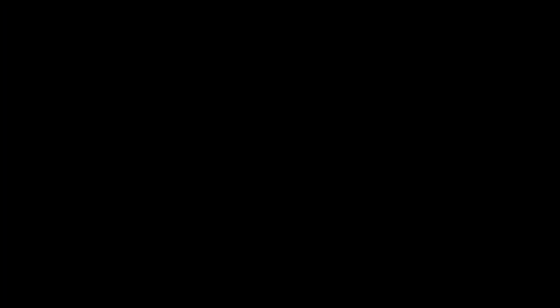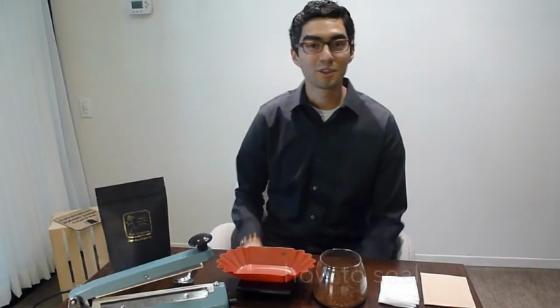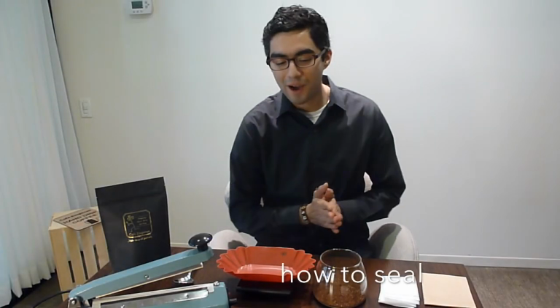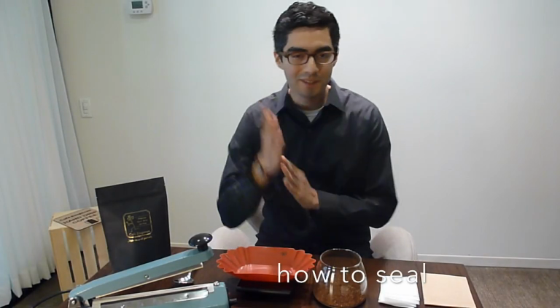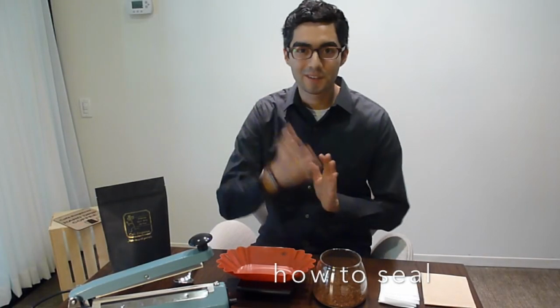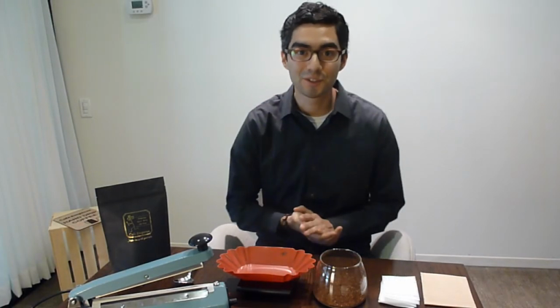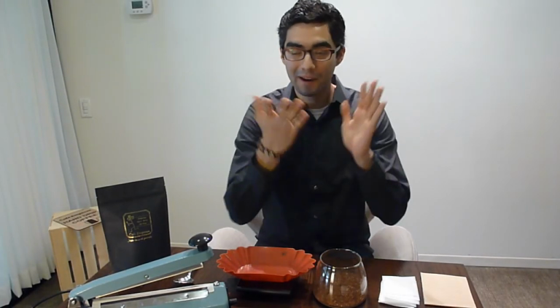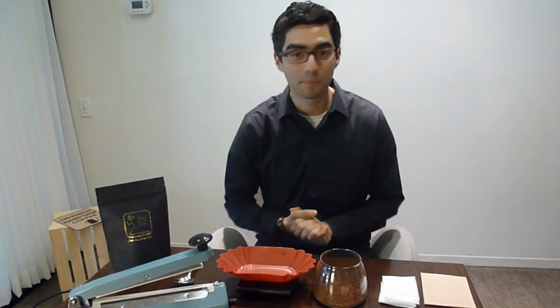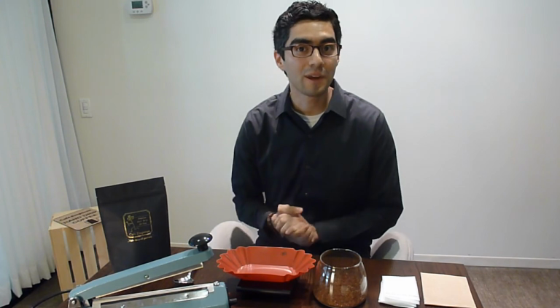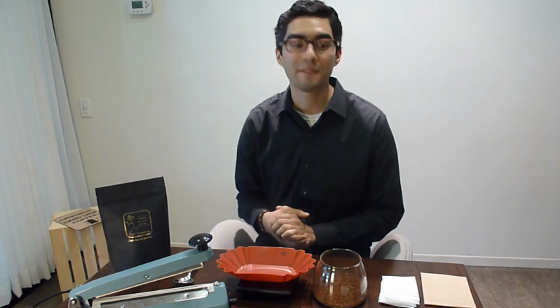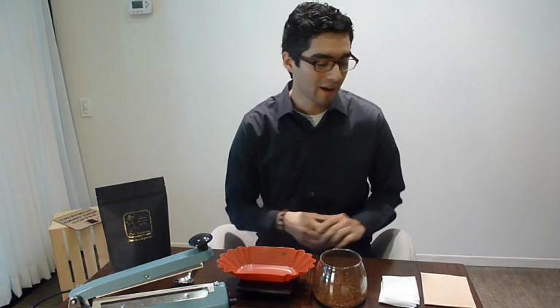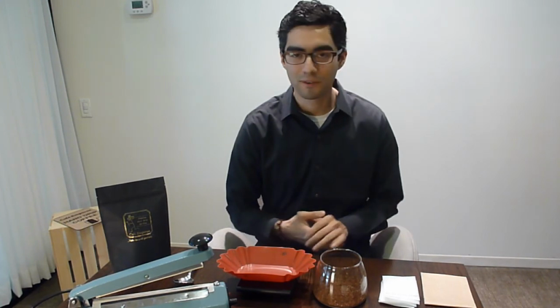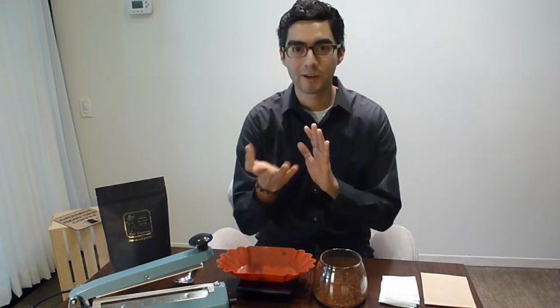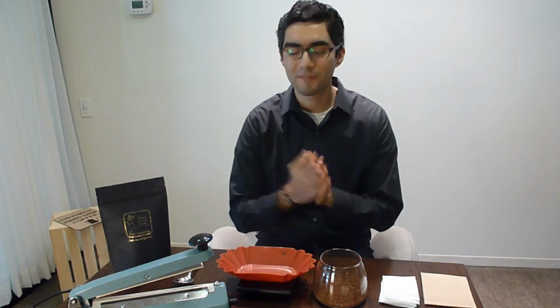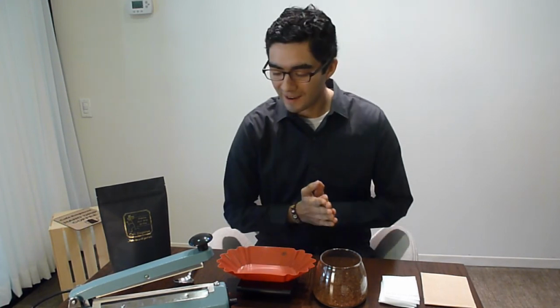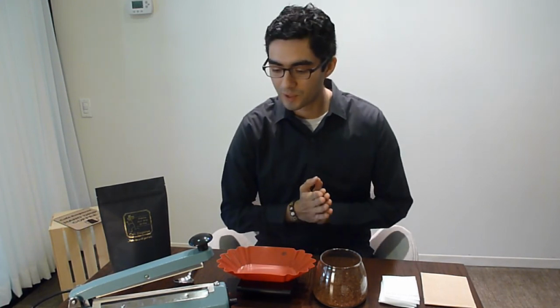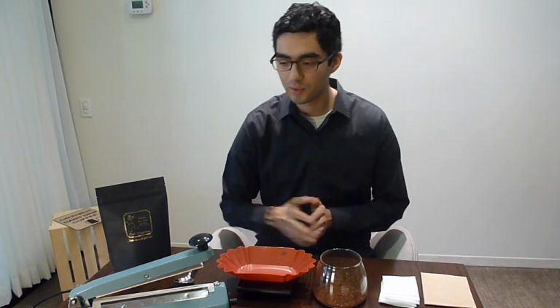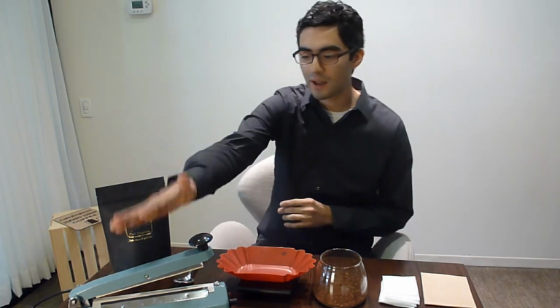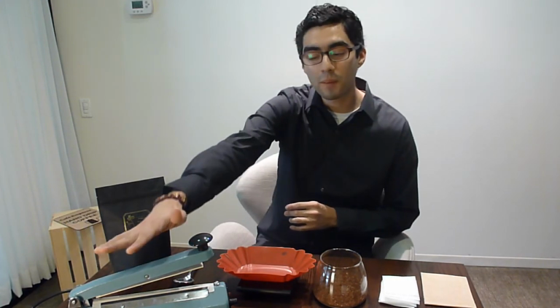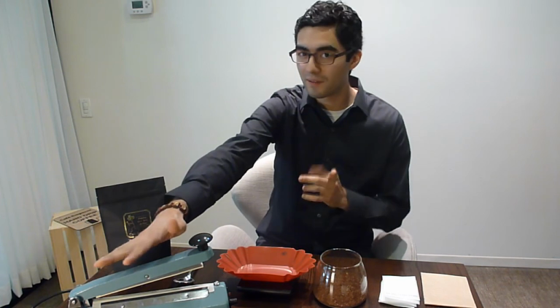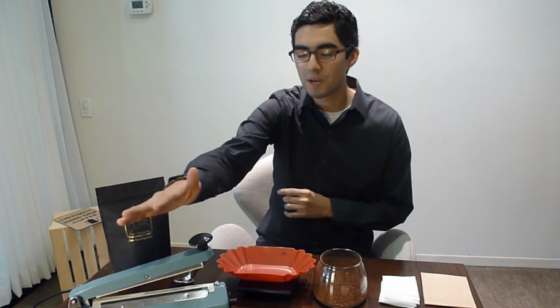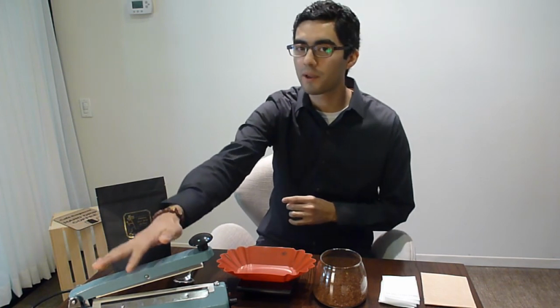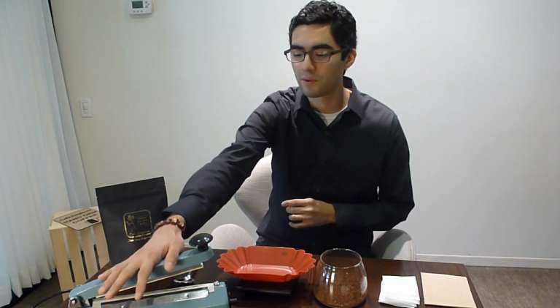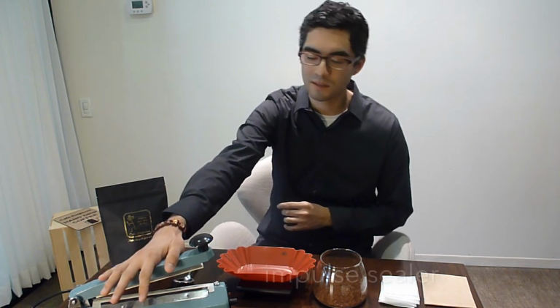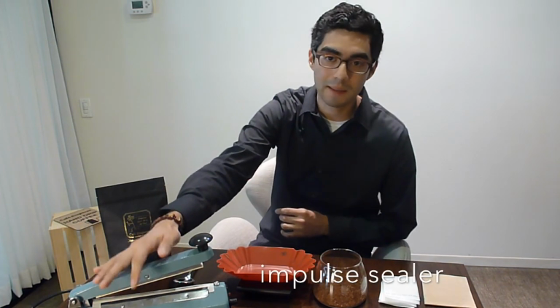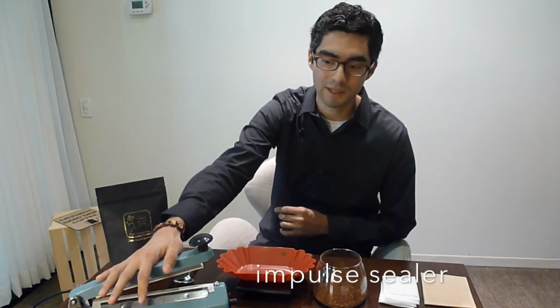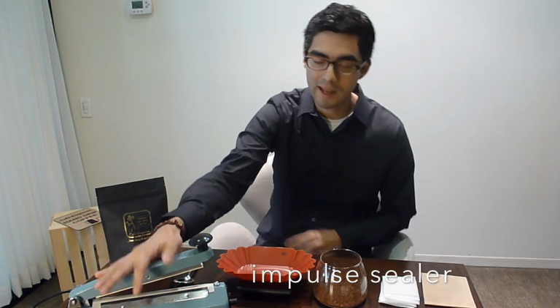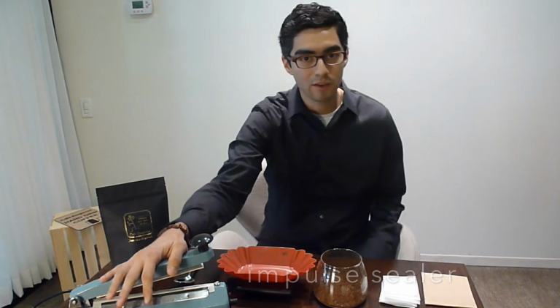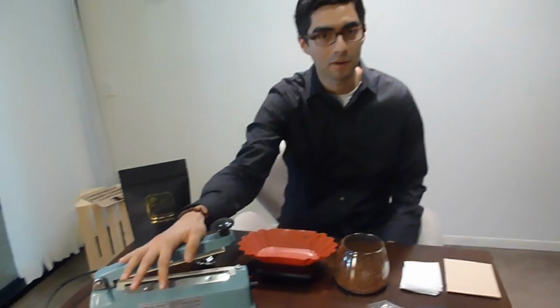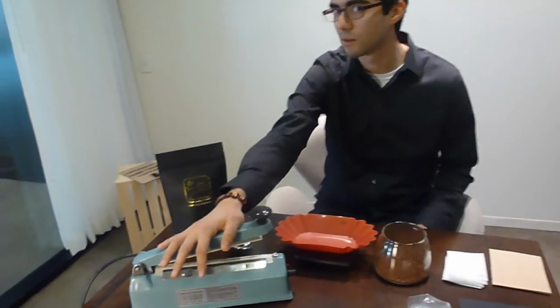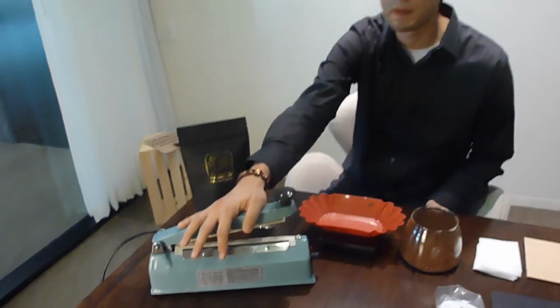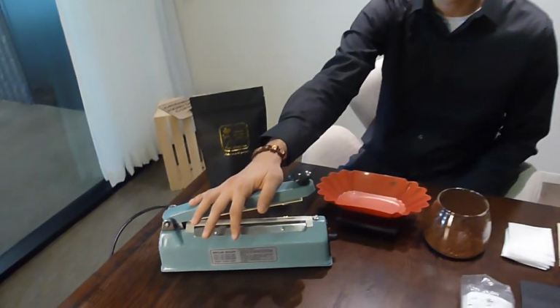I'm going to show you how to seal the satchels by yourself. They're perfect if you have a cafe, great for featuring your own coffee. If you have a coffee shop, you probably already have one of these — this is an impulse sealer. If not, you can buy them online; they're maybe $25.